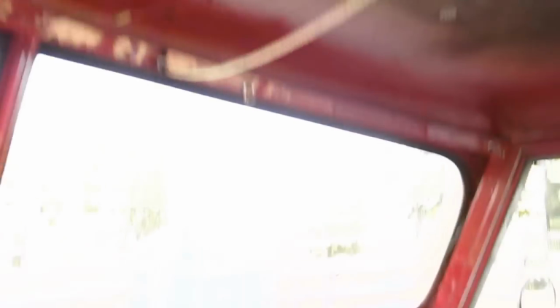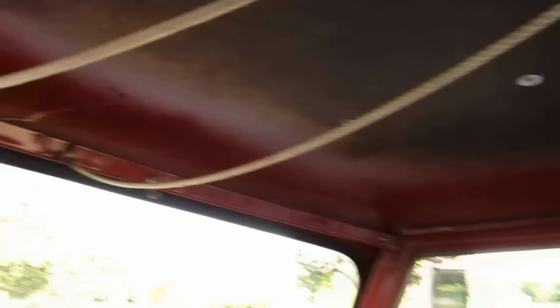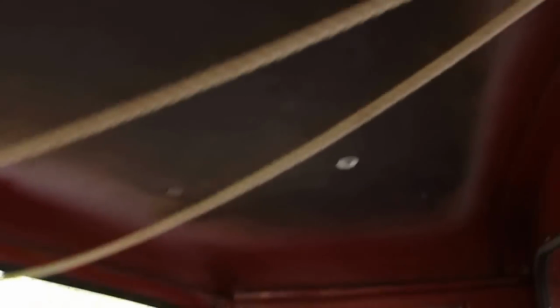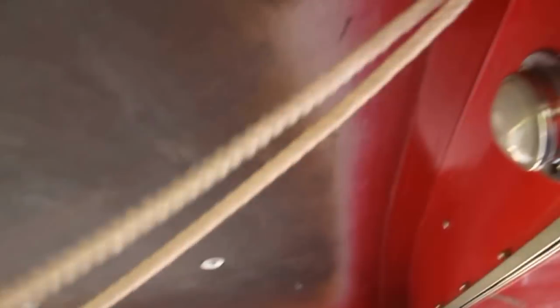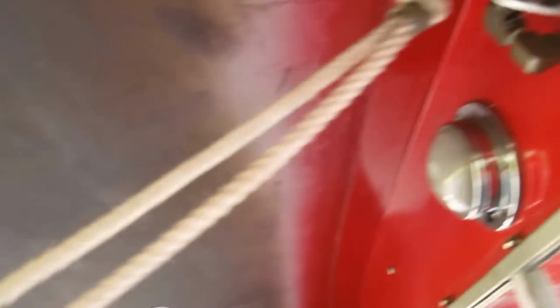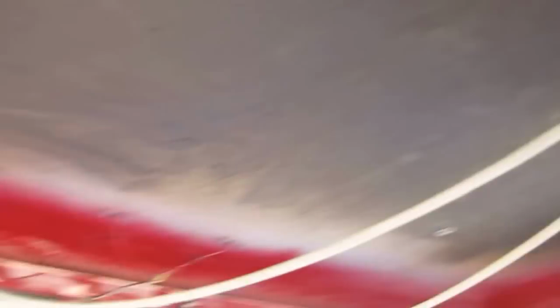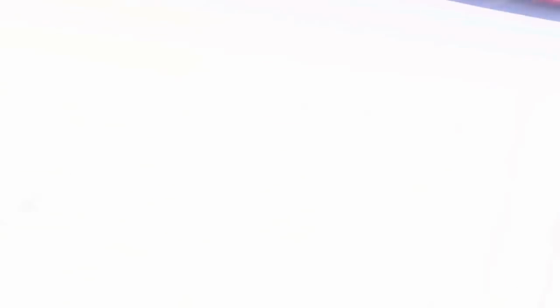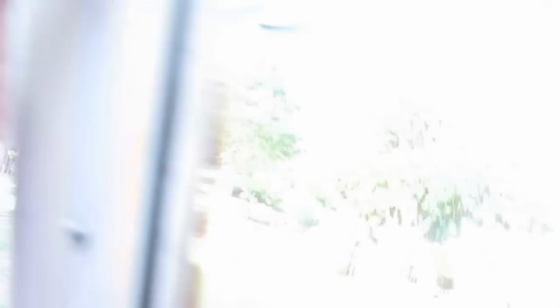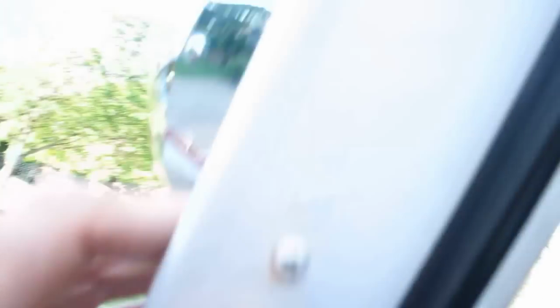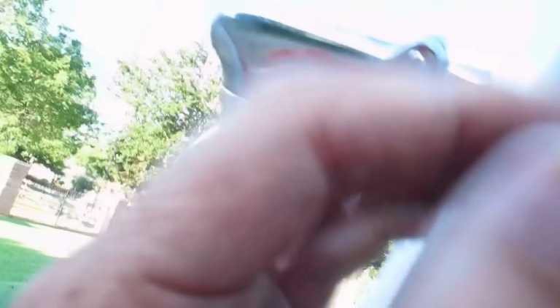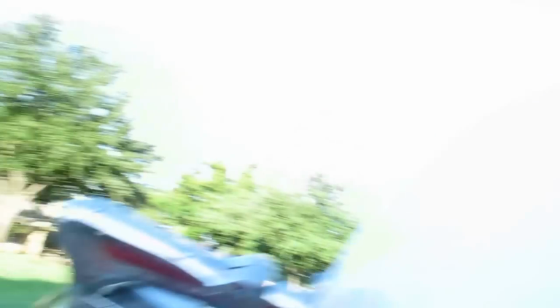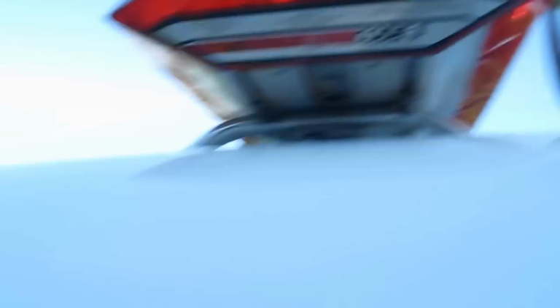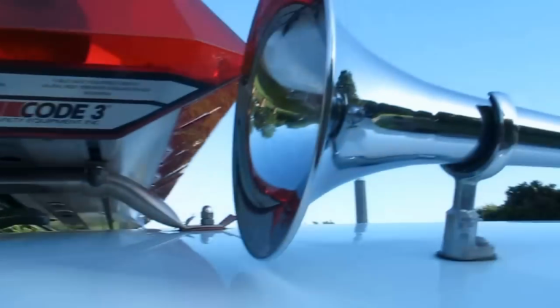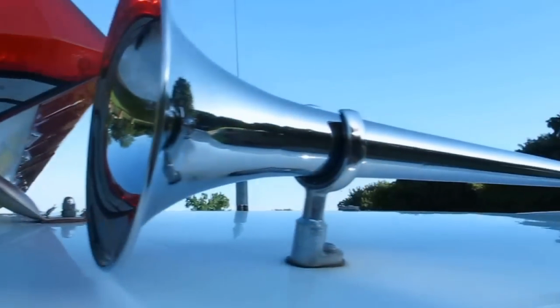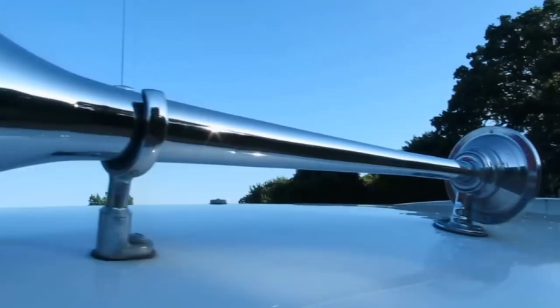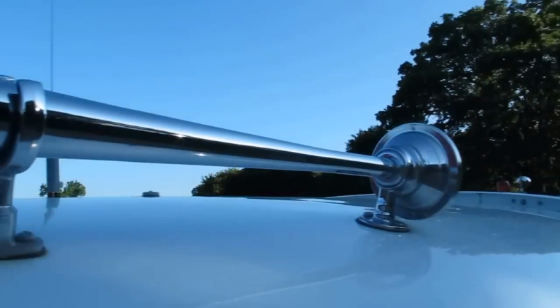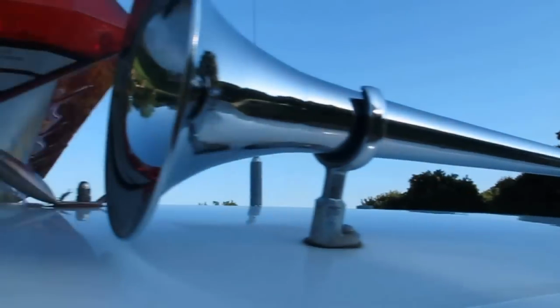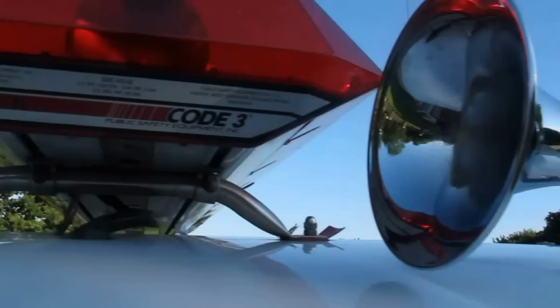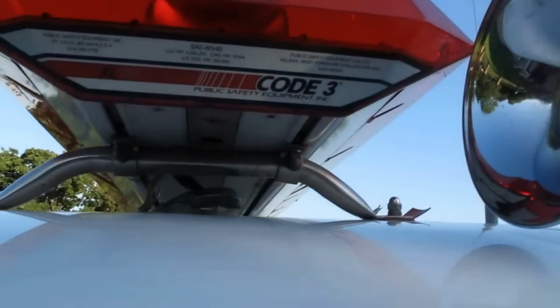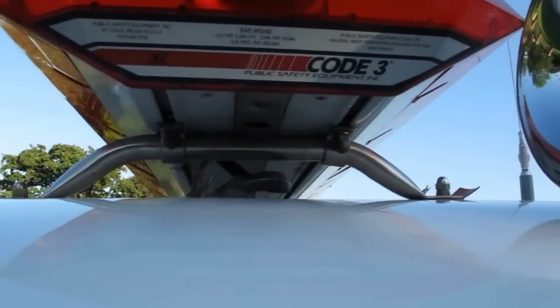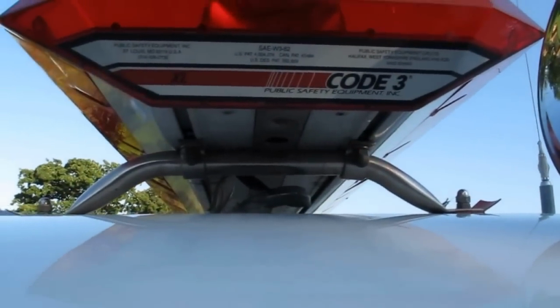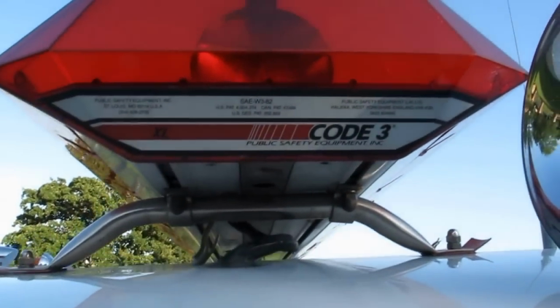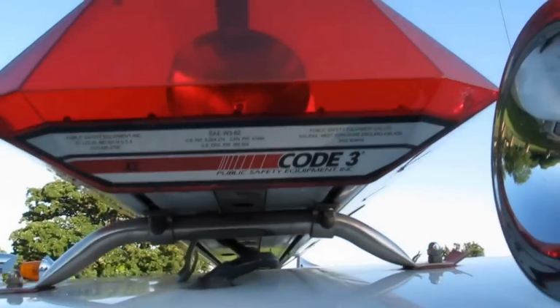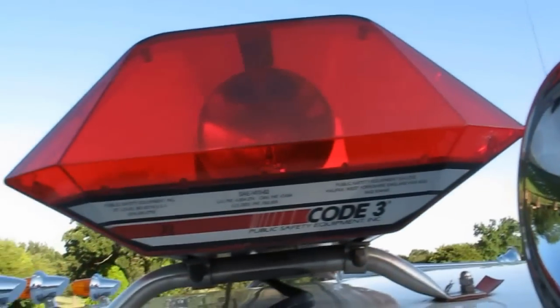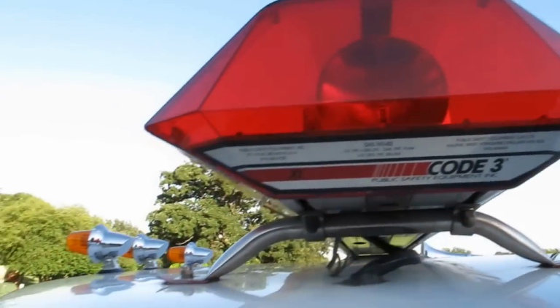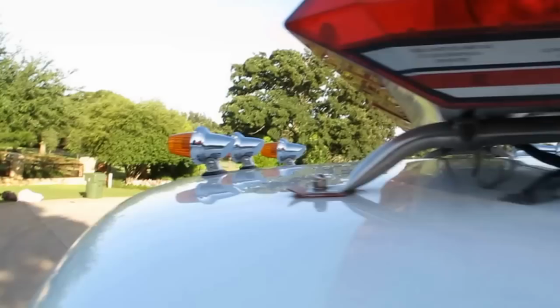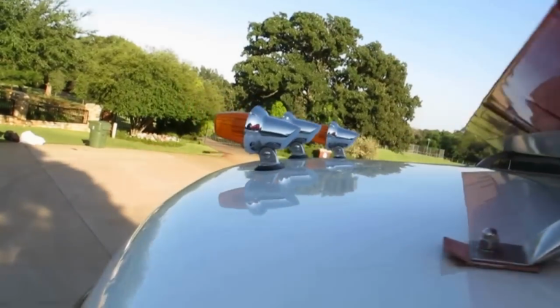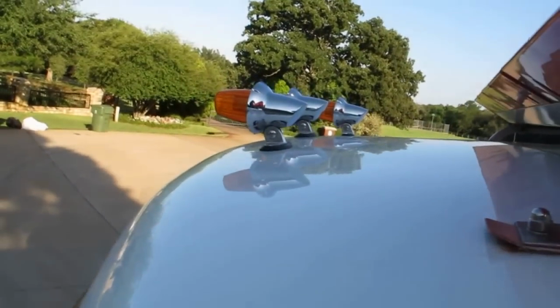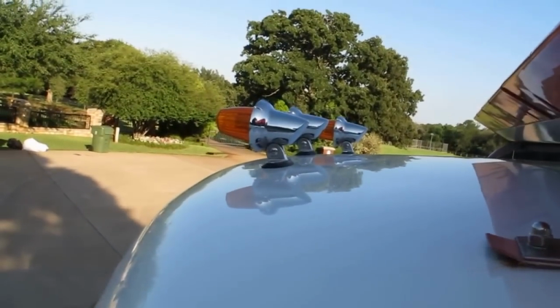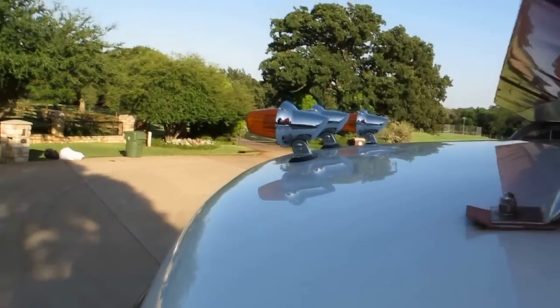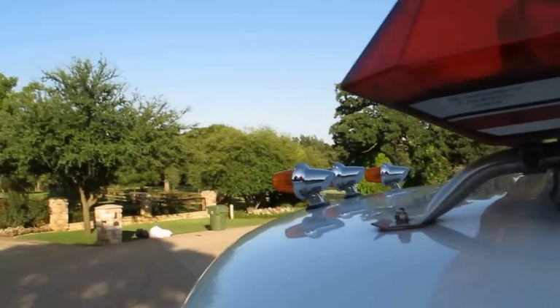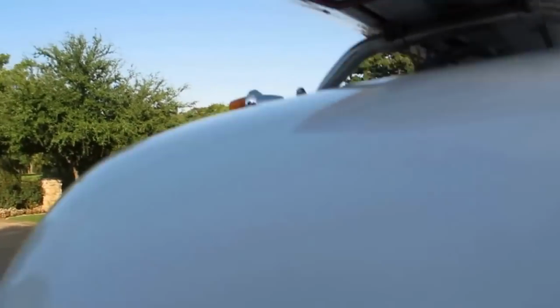It's got air horns — you've got two lines to pull for the air horns, real loud. It's got Code 3 lights and little over-cab lights.